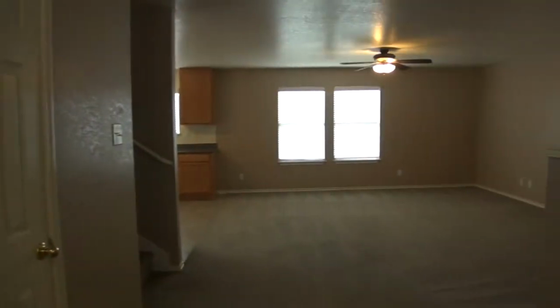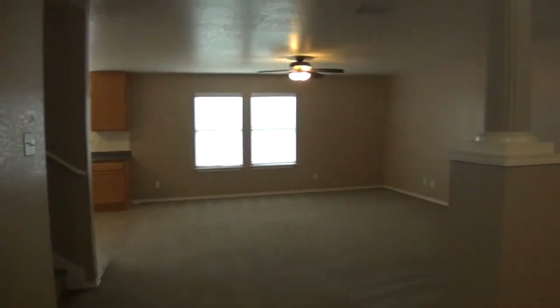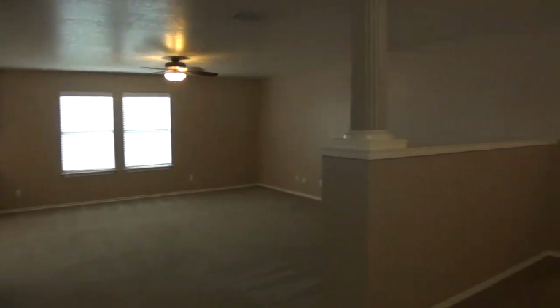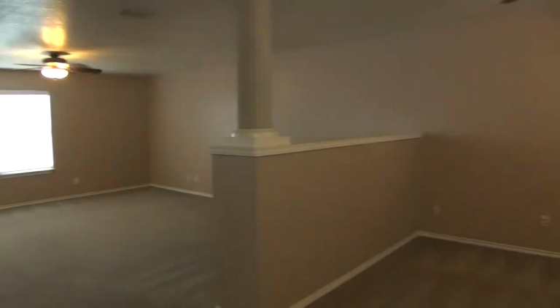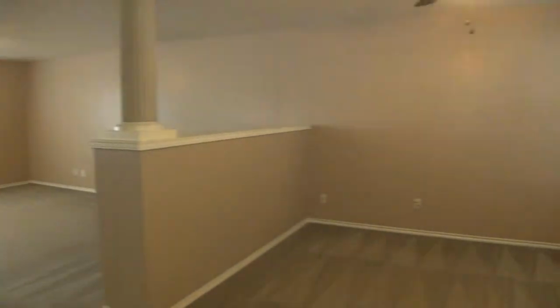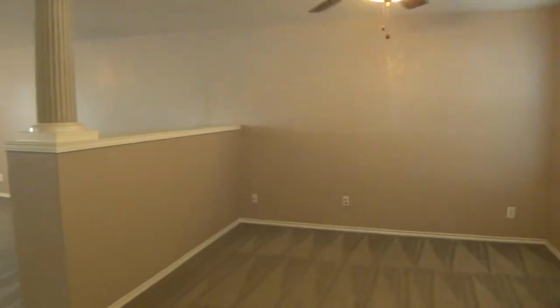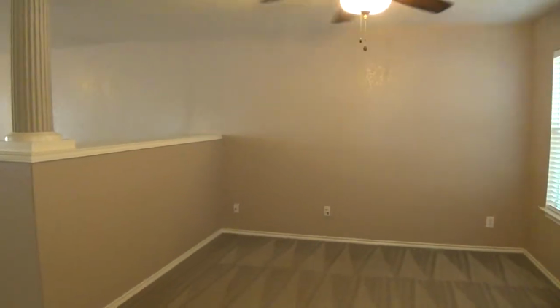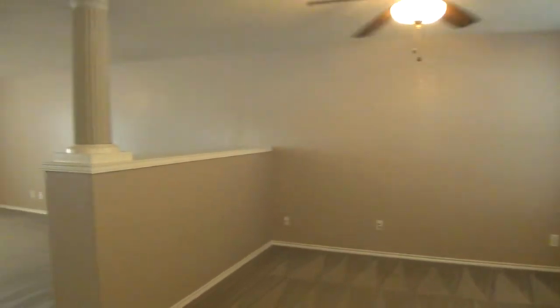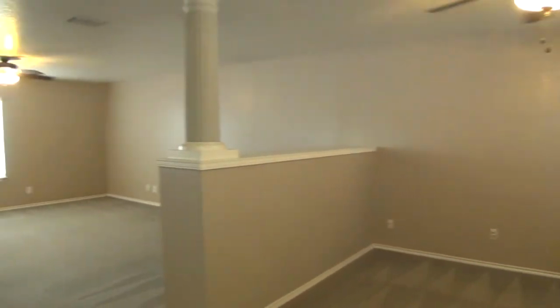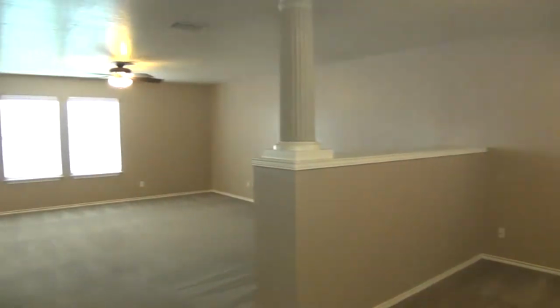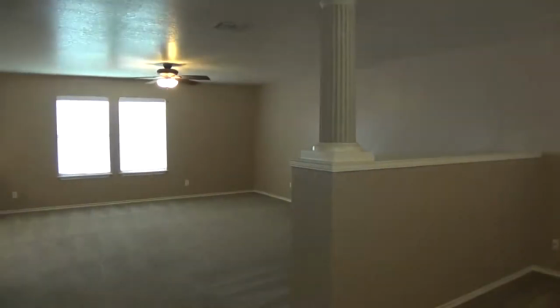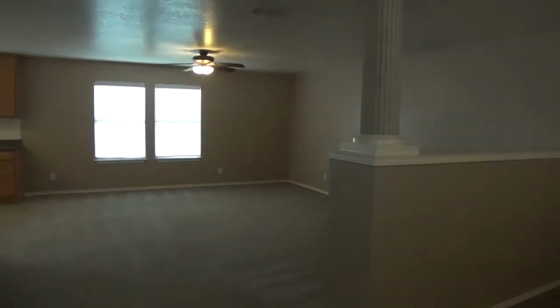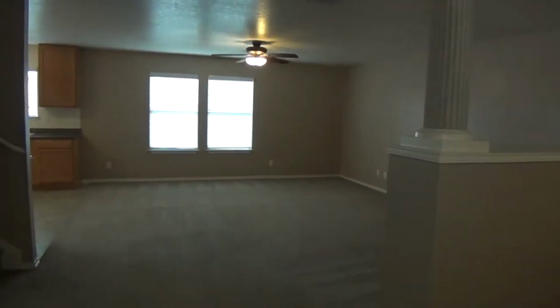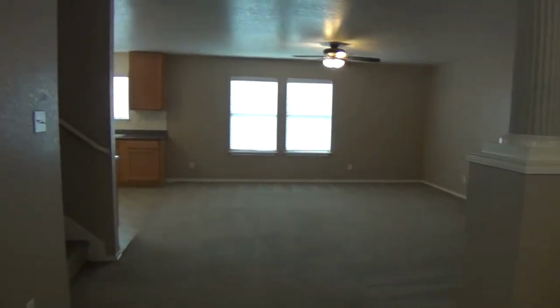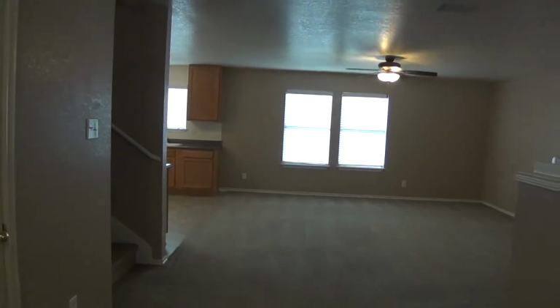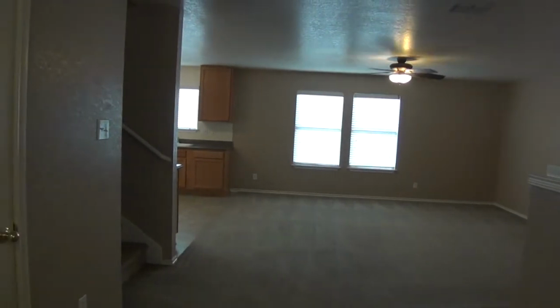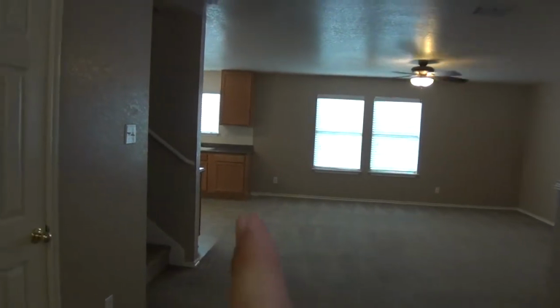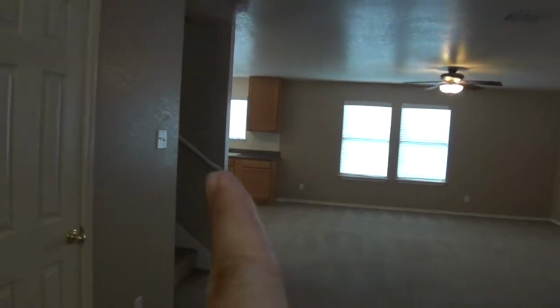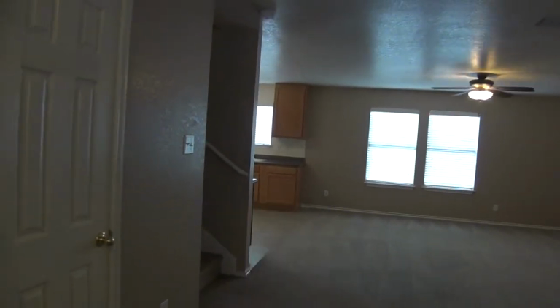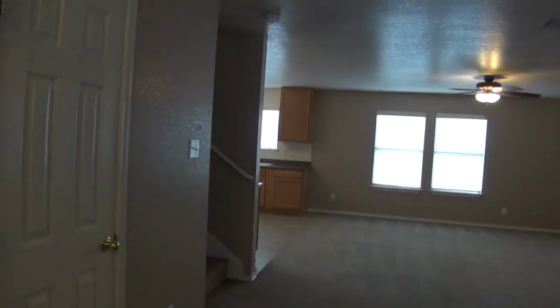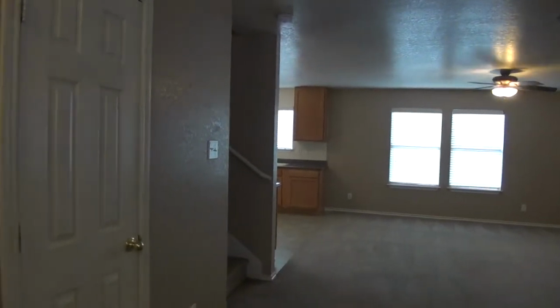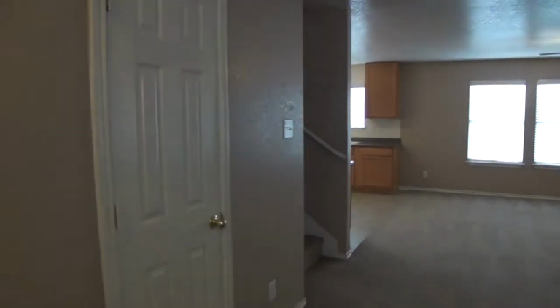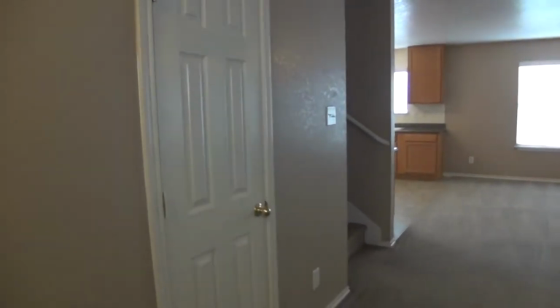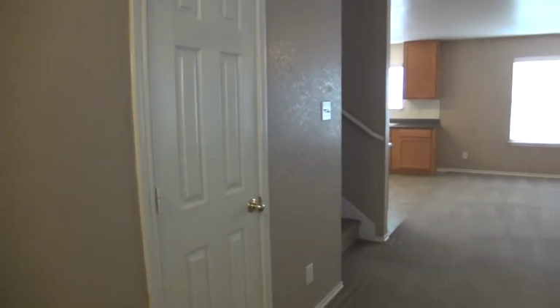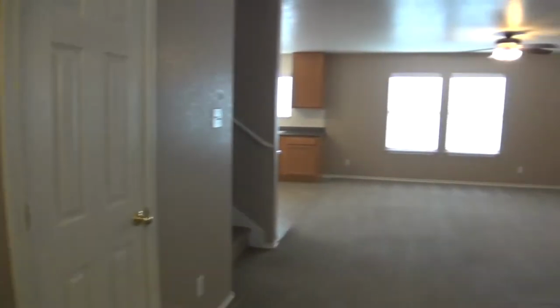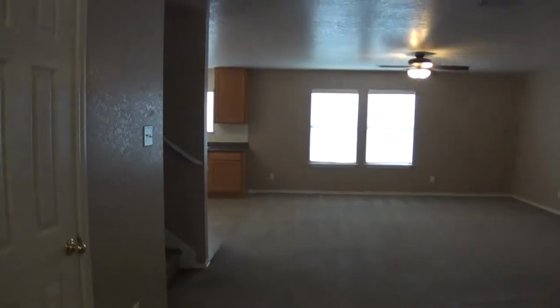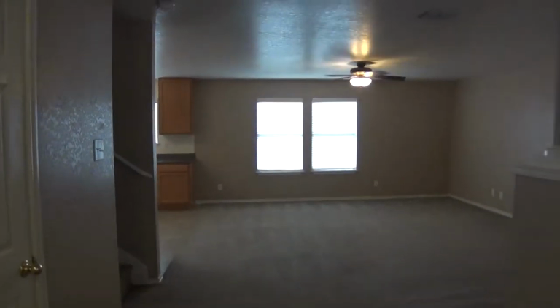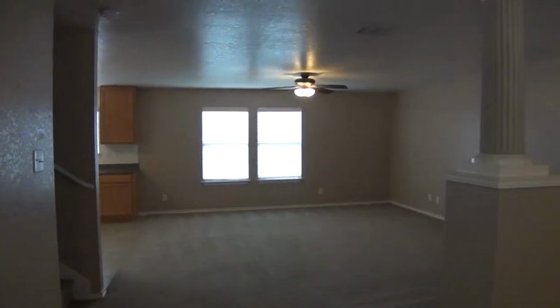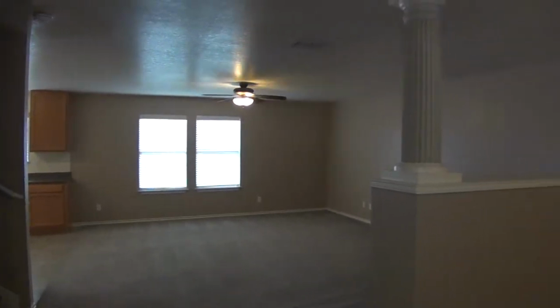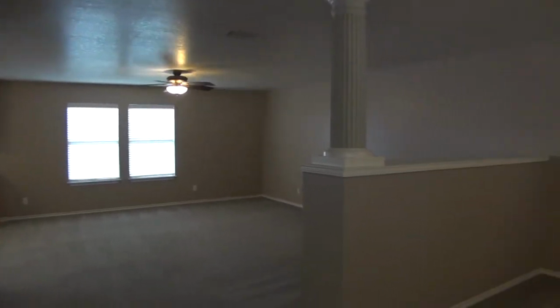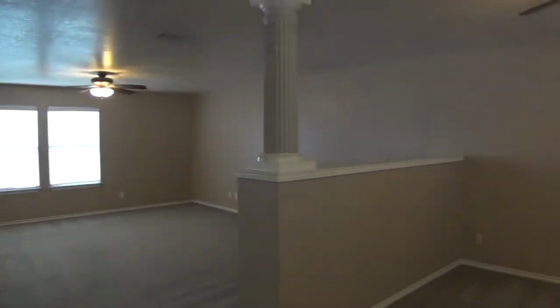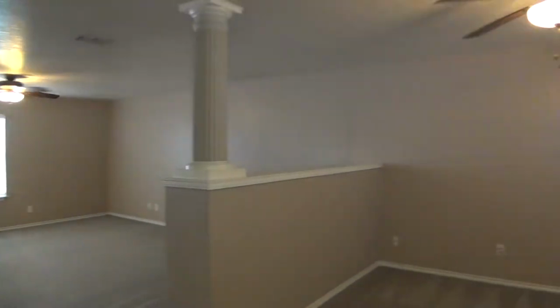To my immediate right is the dining room. We have the living room. Around the corner is the kitchen, breakfast nook, and access to the two-car garage. And then we have the half bath. We have ceiling fans throughout the house and neutral colors throughout the home.